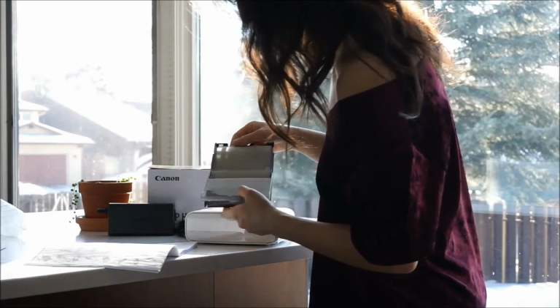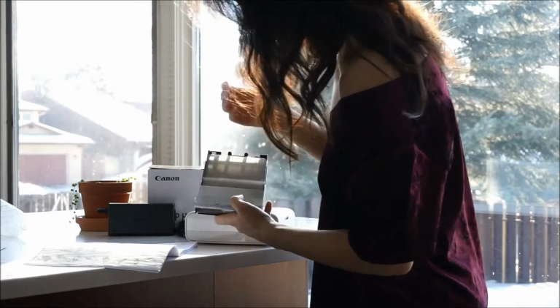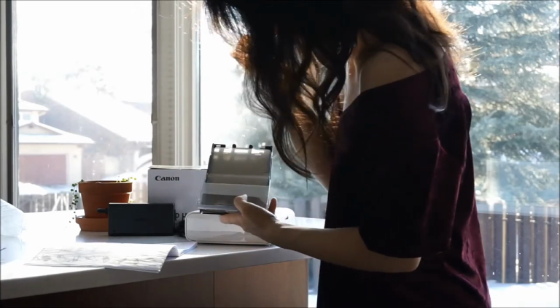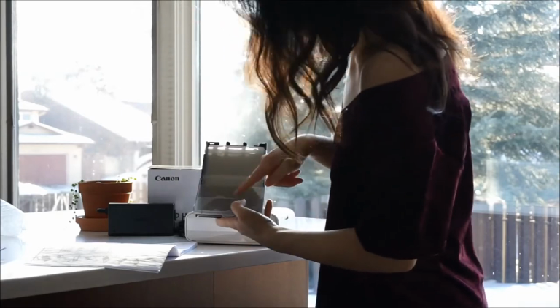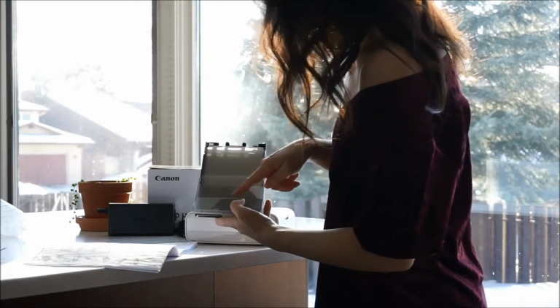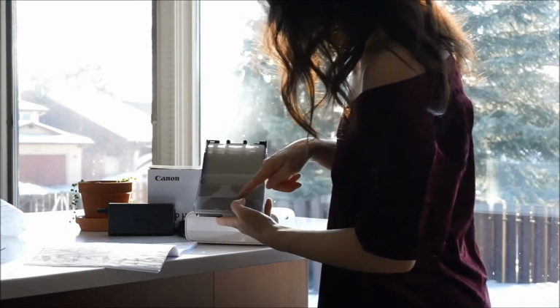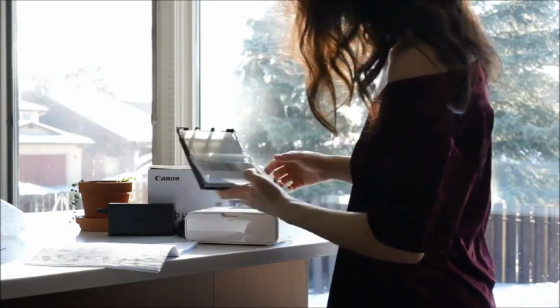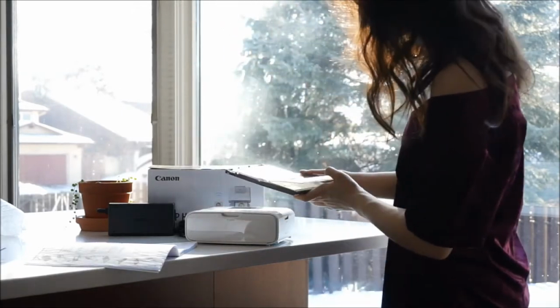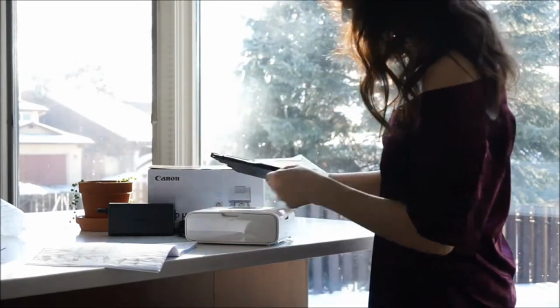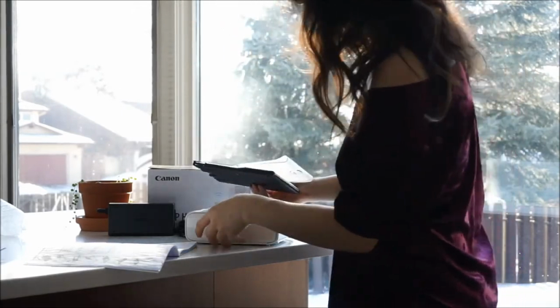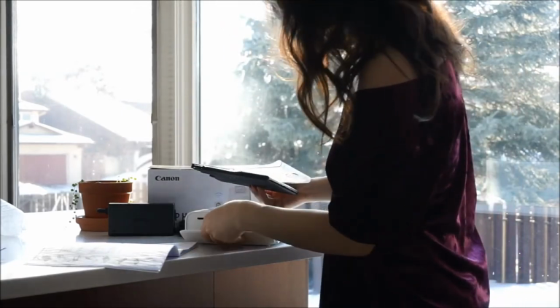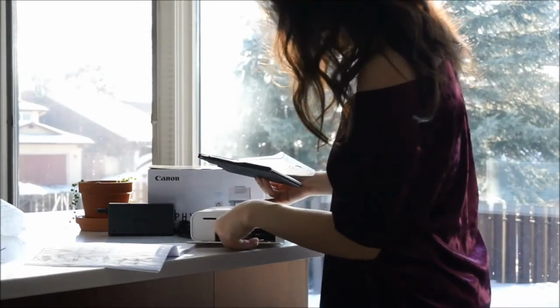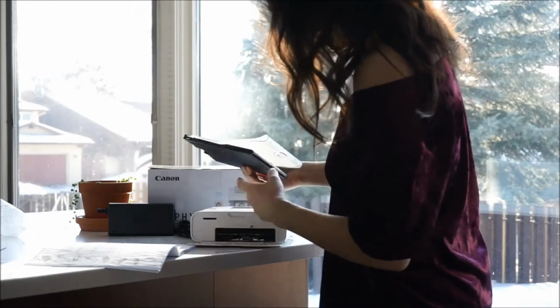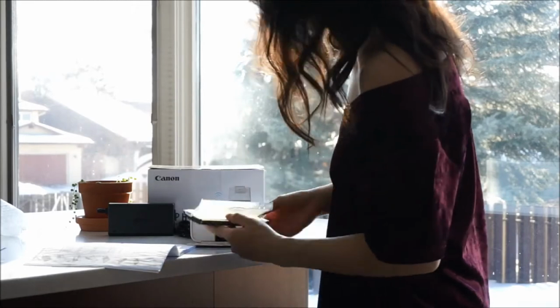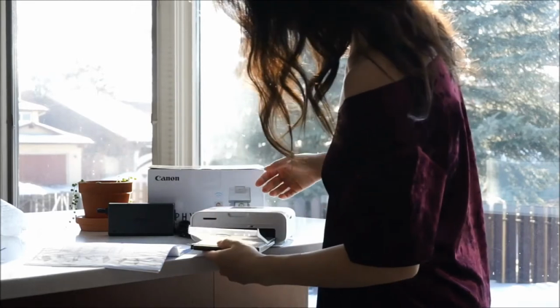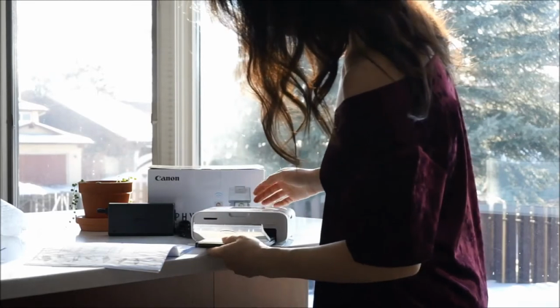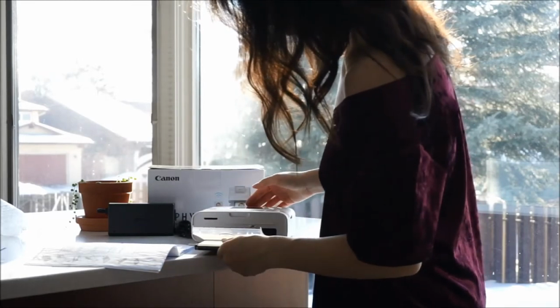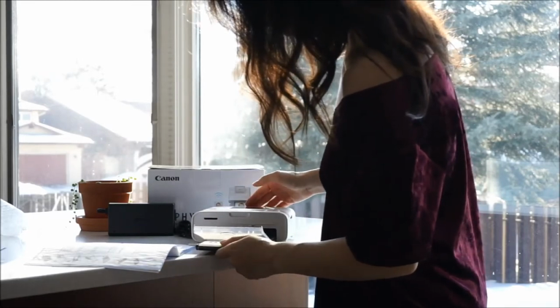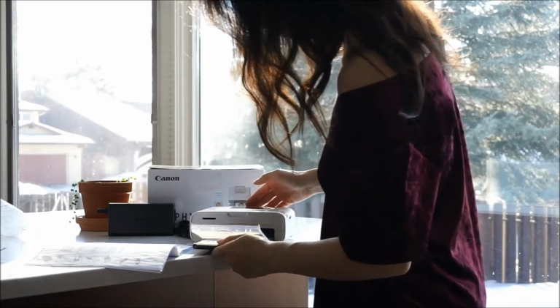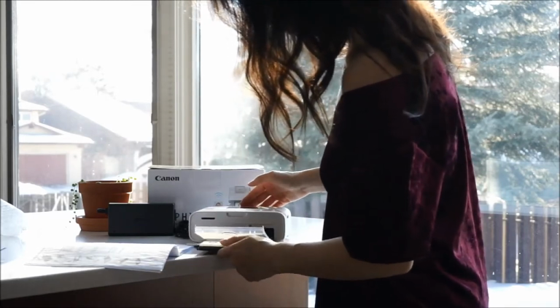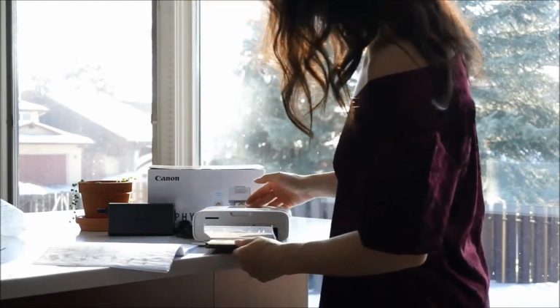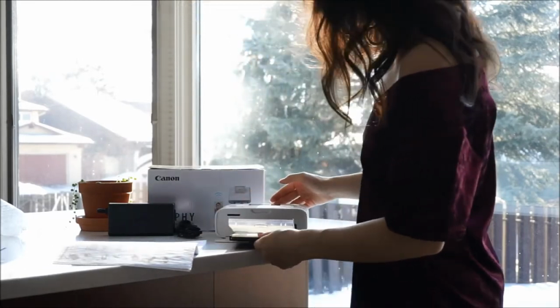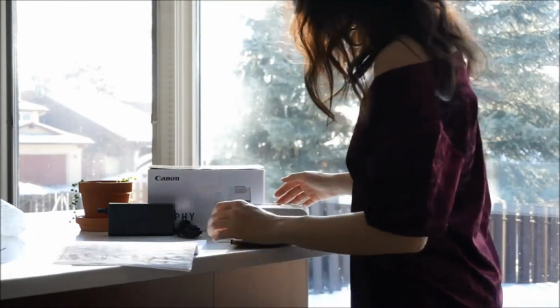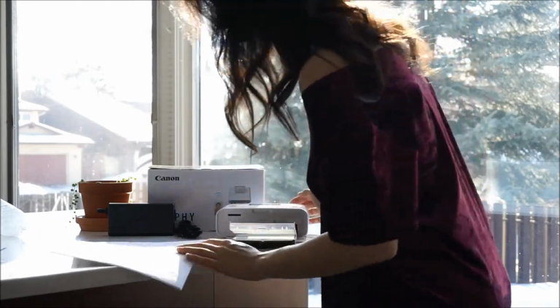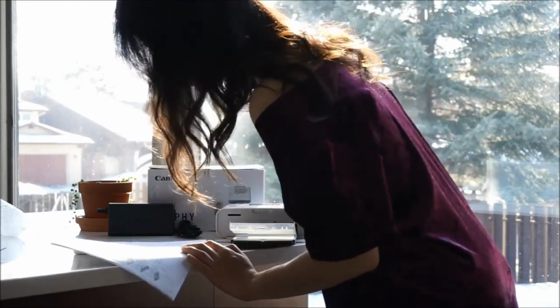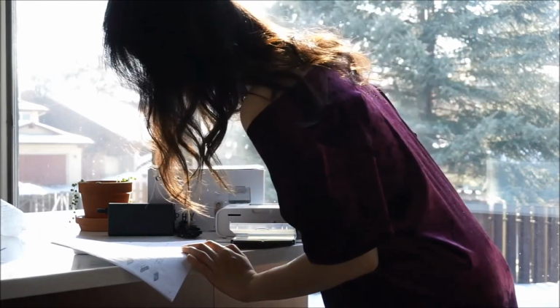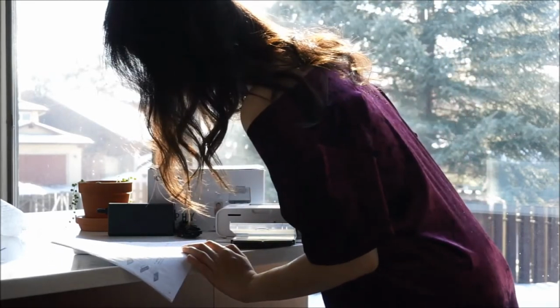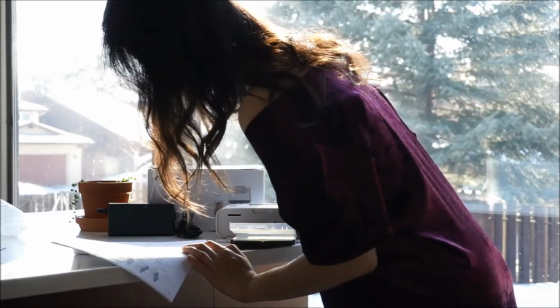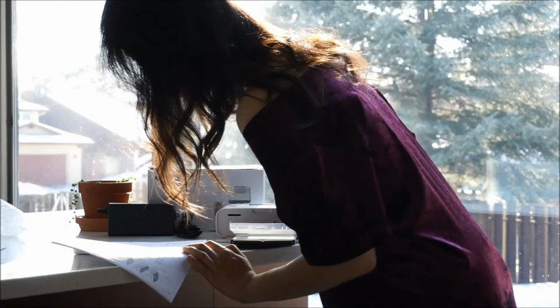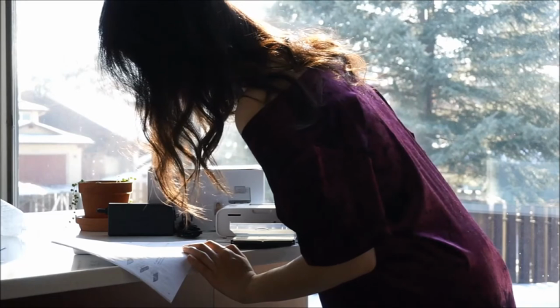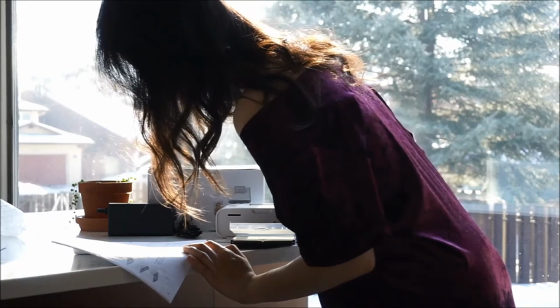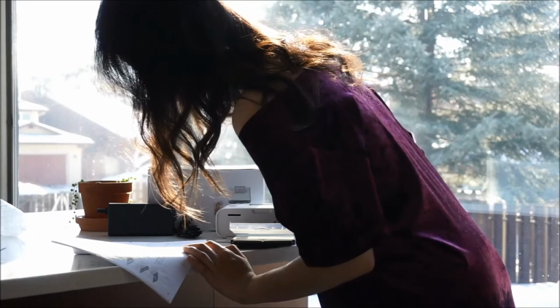Kits are available separately from the printer and each sheet prints at a speed of about 47 seconds. Paper and ink, to my knowledge, are not available separately but only paired together.